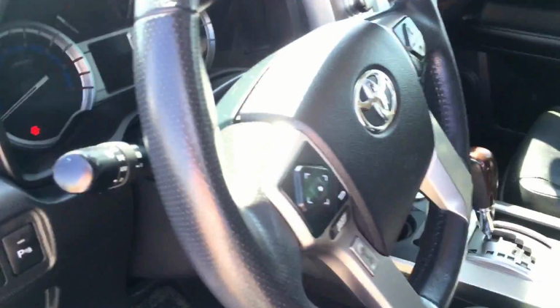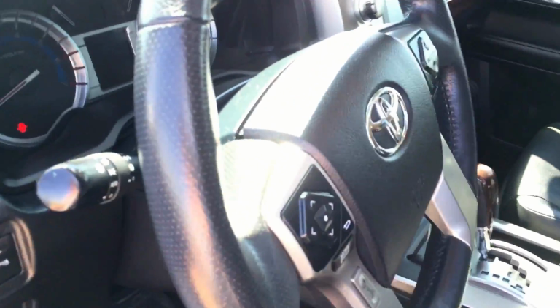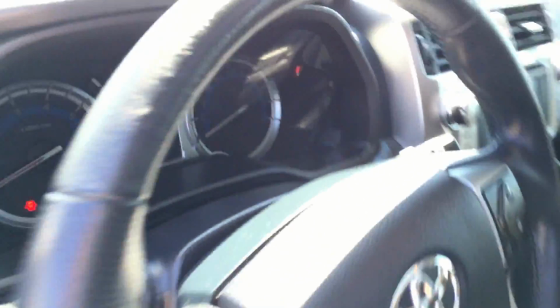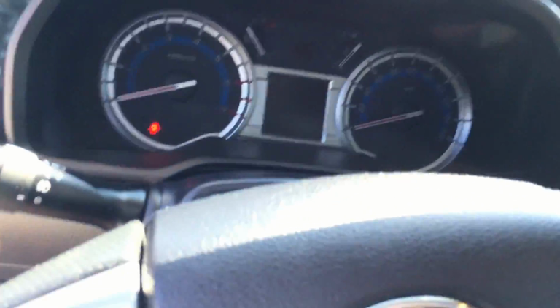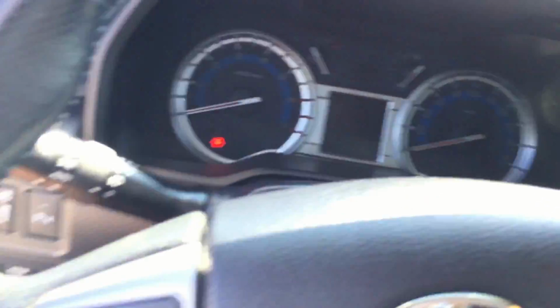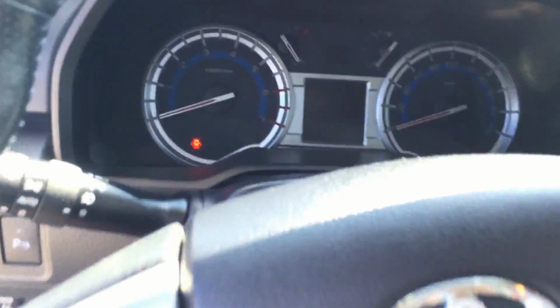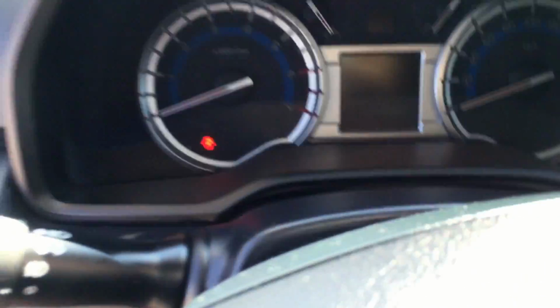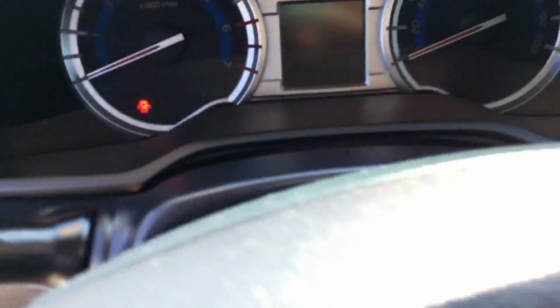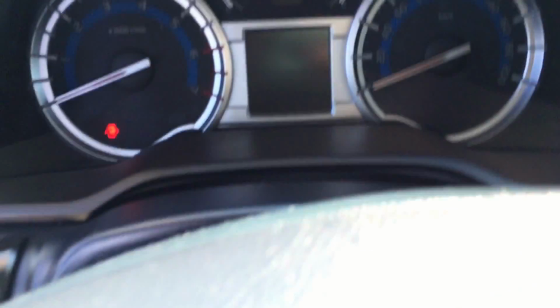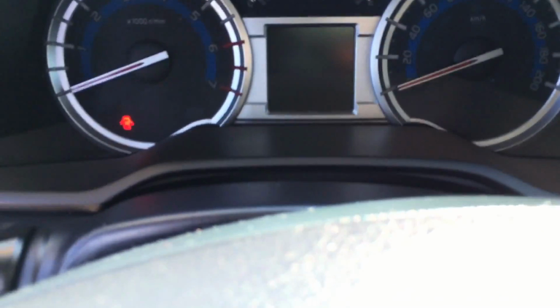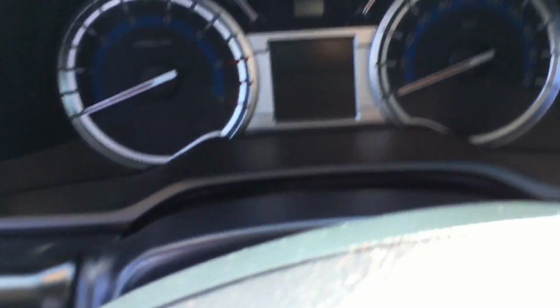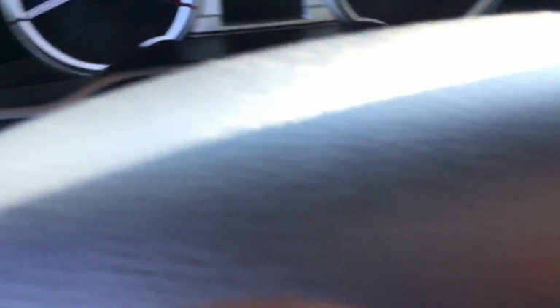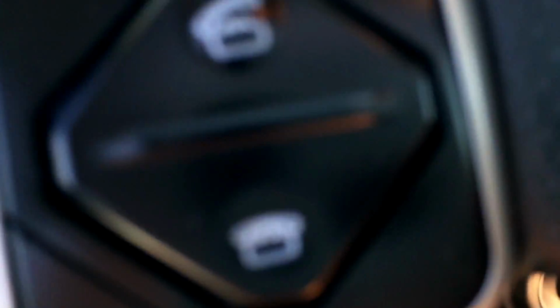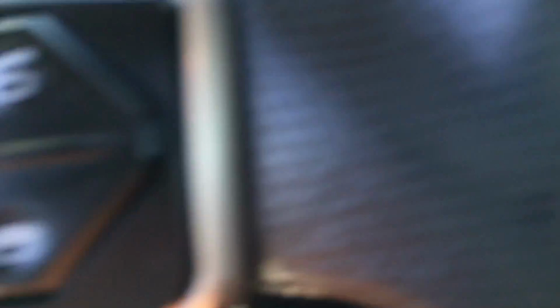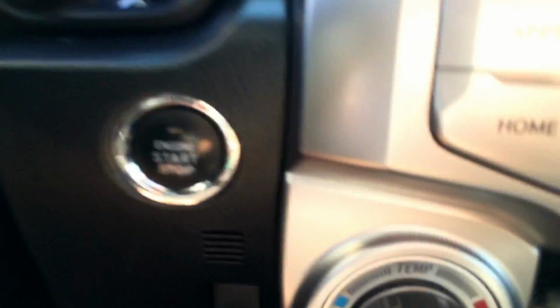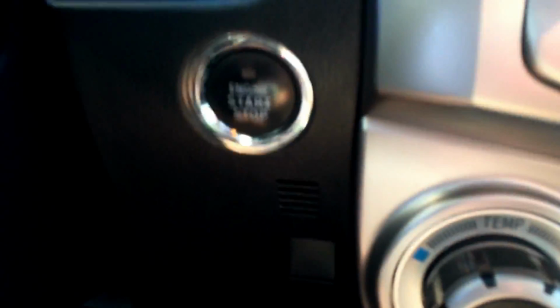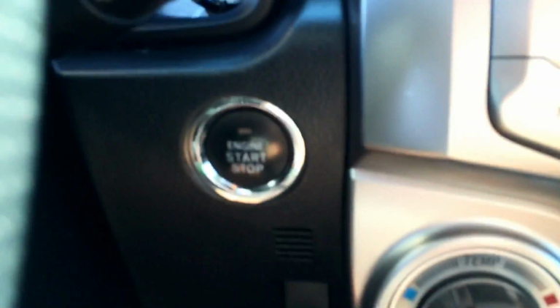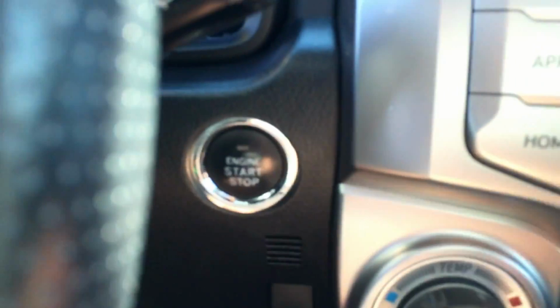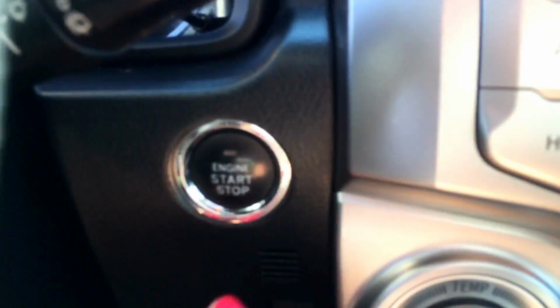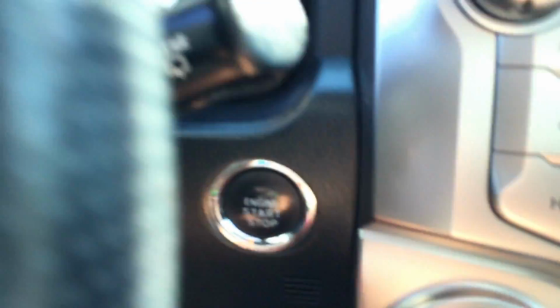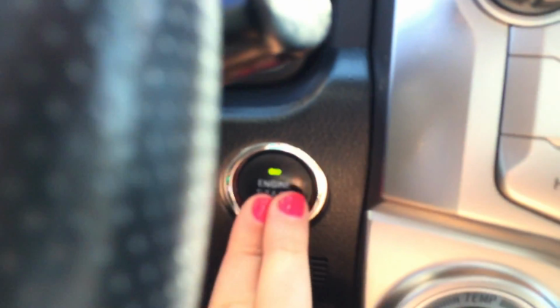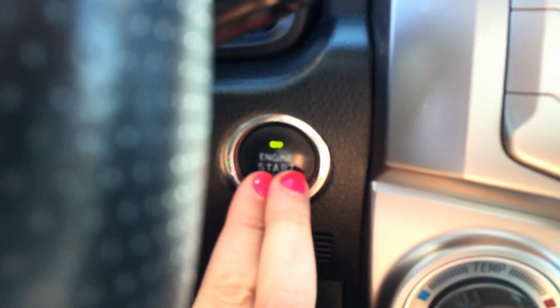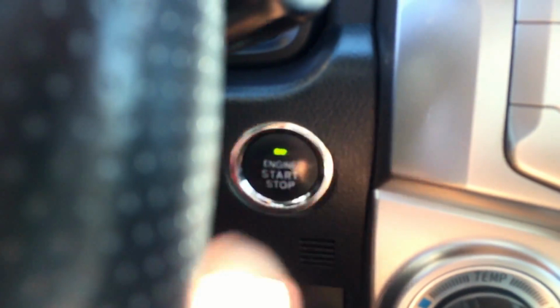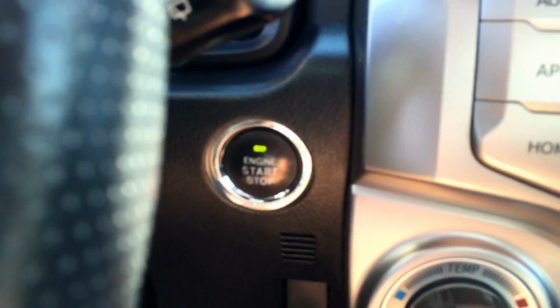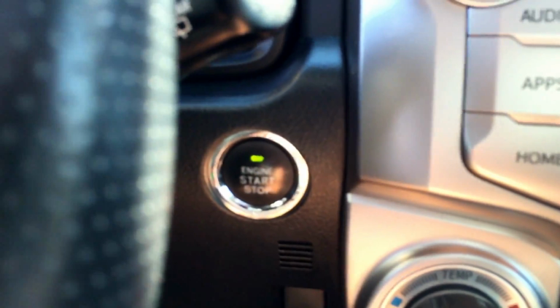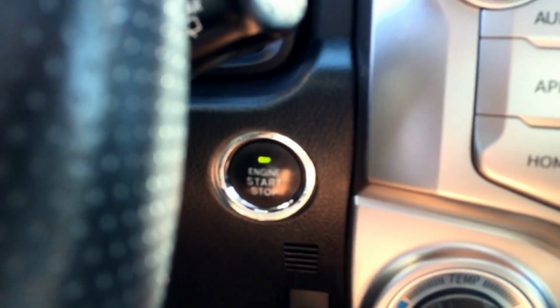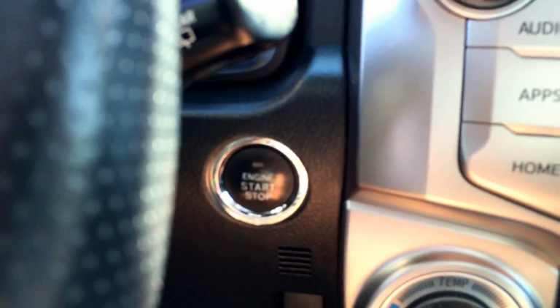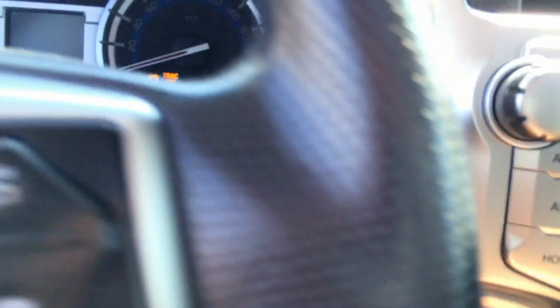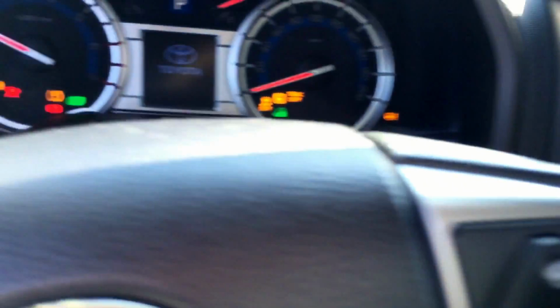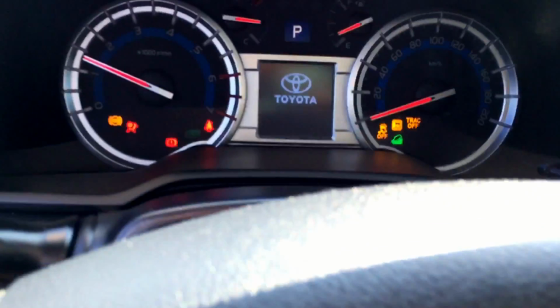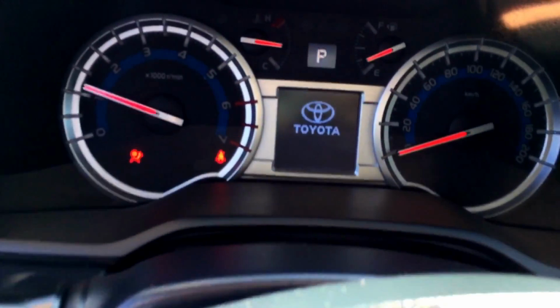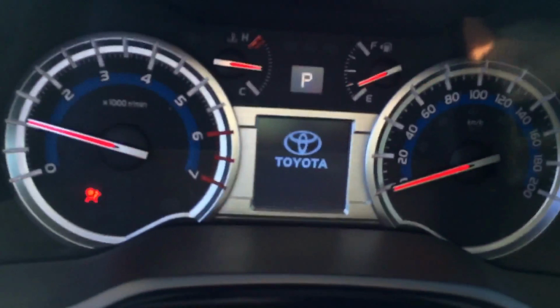Down here we have all your power seat options and lumbar support, which is great for those long drives. We'll hop in and get it started. It's a push button start, so just put your key anywhere — leave it in your purse even — and press the button to start it up.